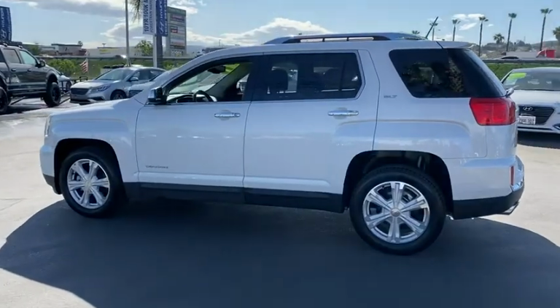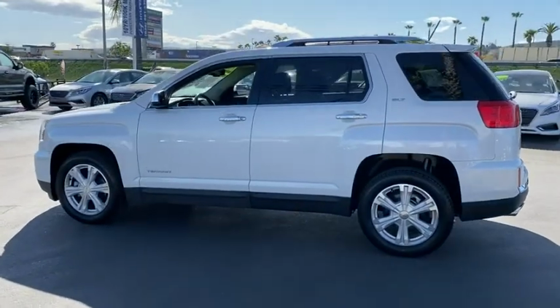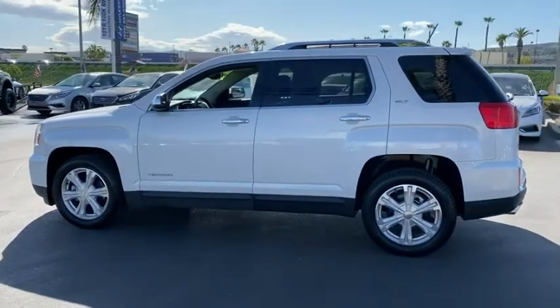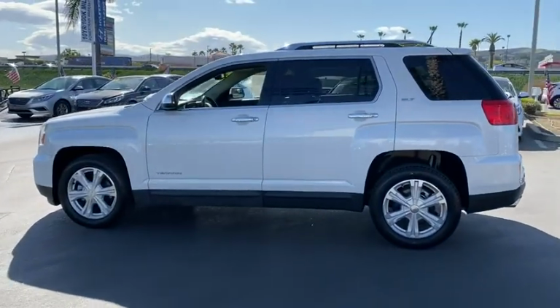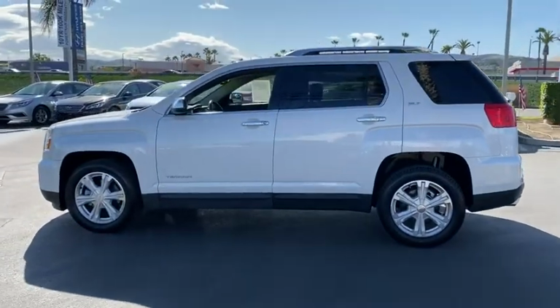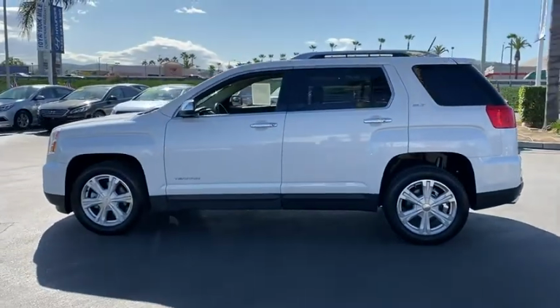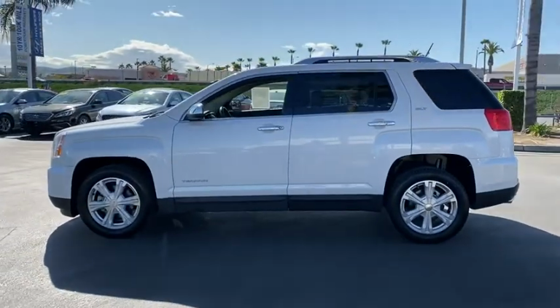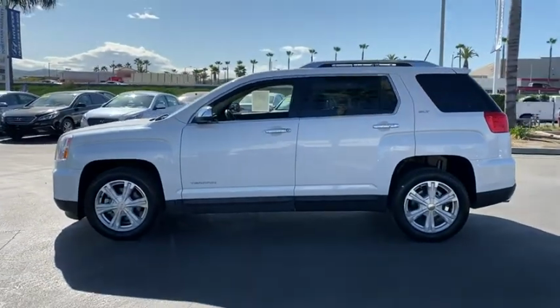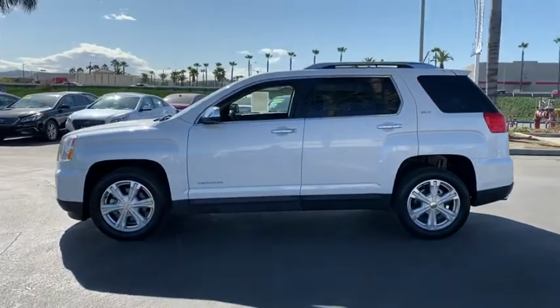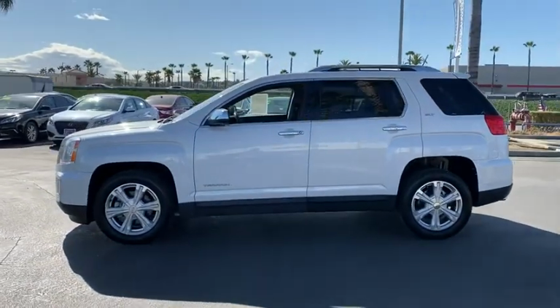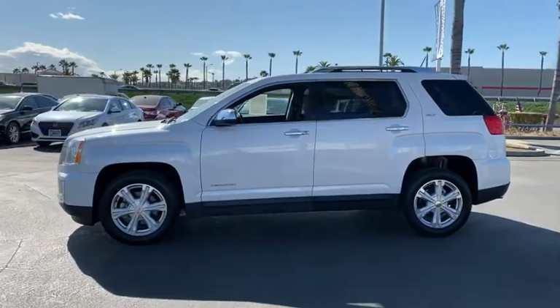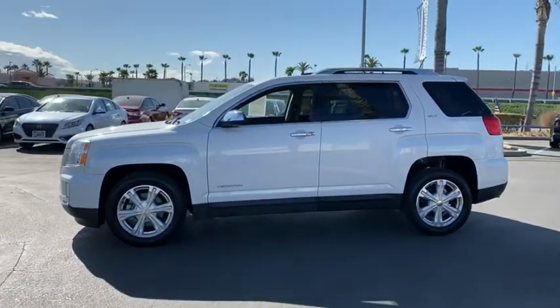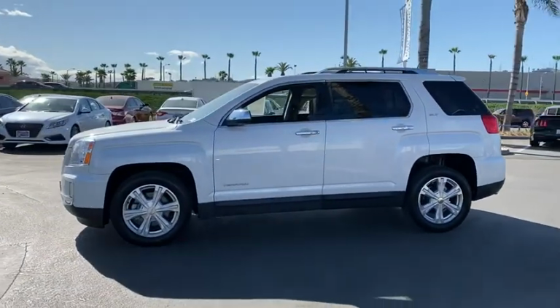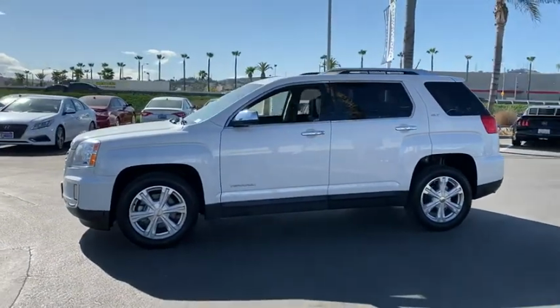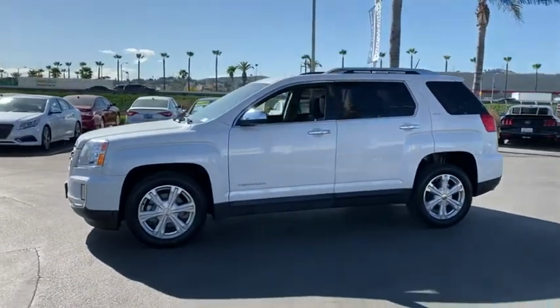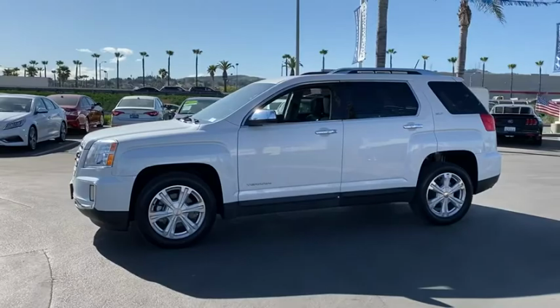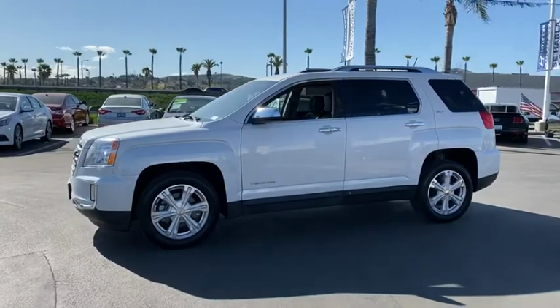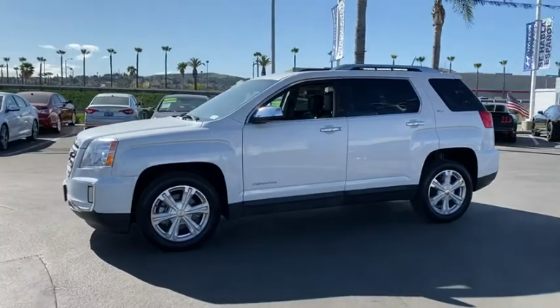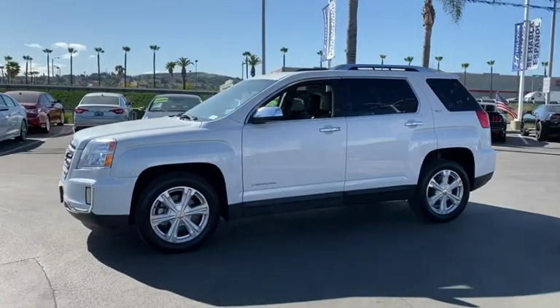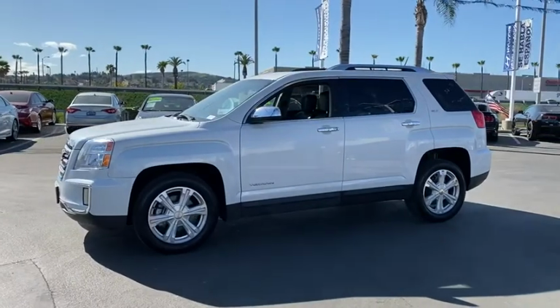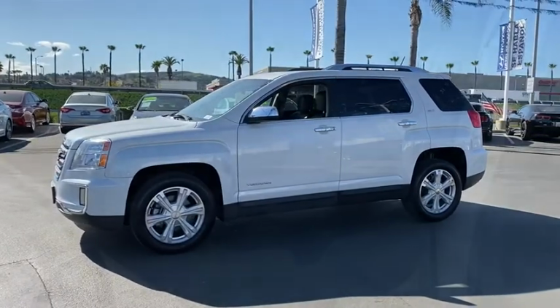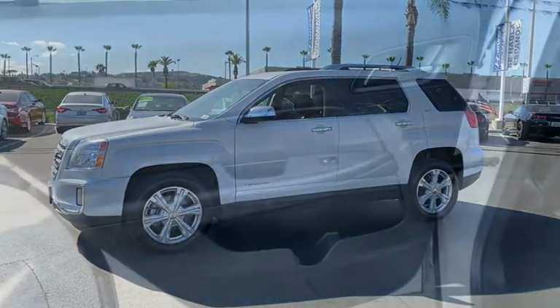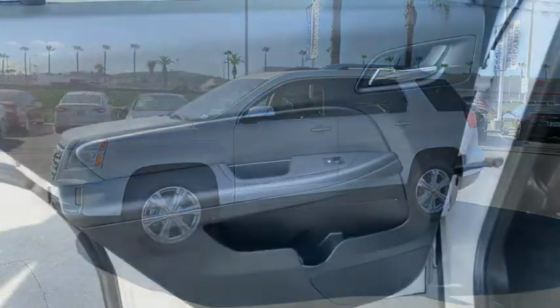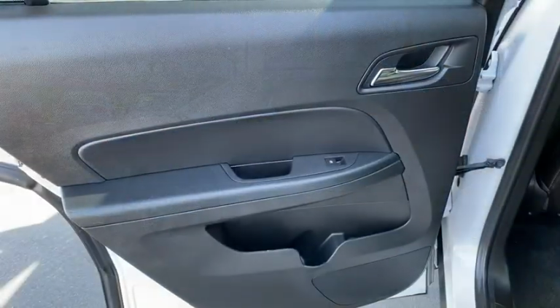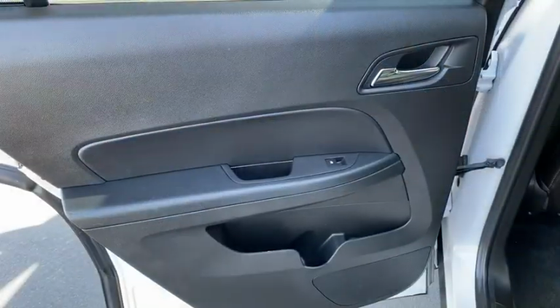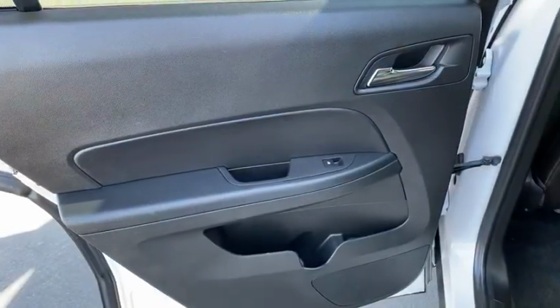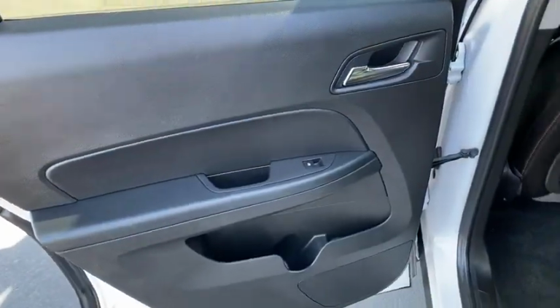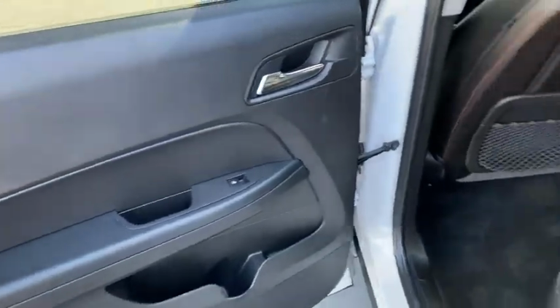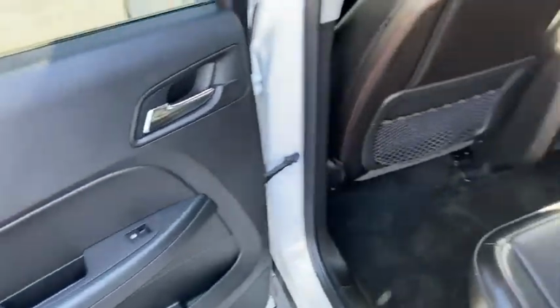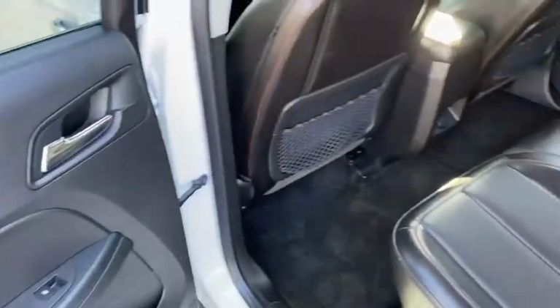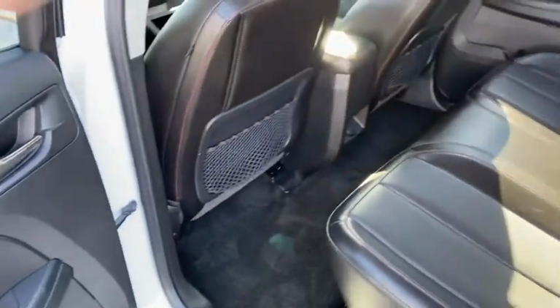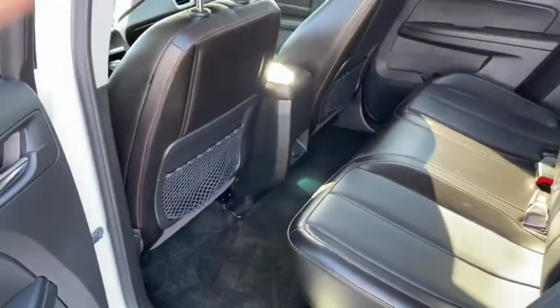Anti-lock braking system, traction control, Bluetooth wireless data hands-free phone, power steering, cruise control, aluminum wheels, and hands-free communication.